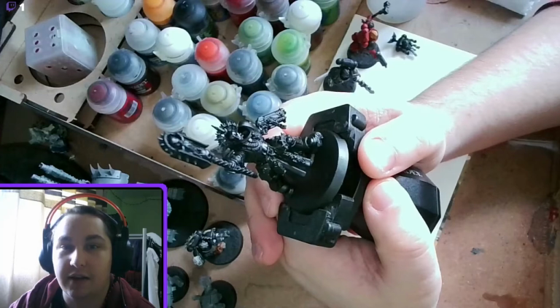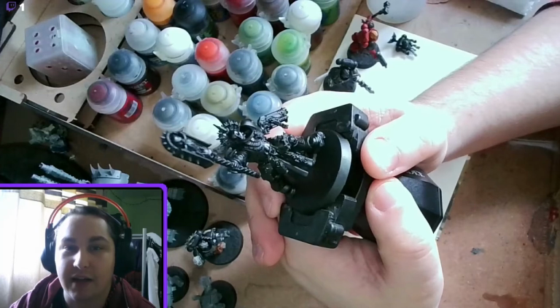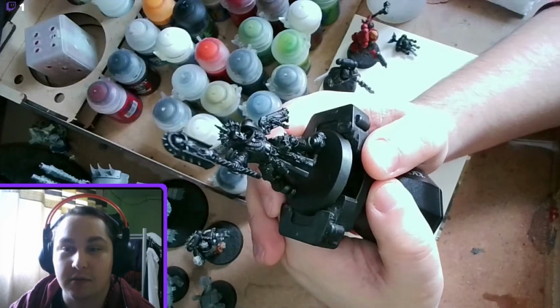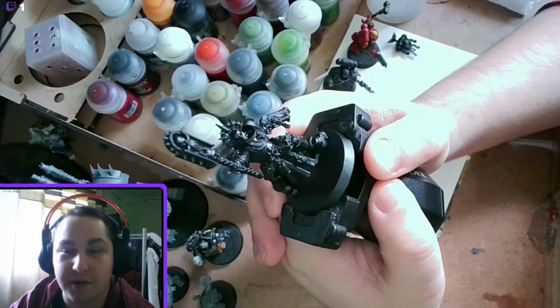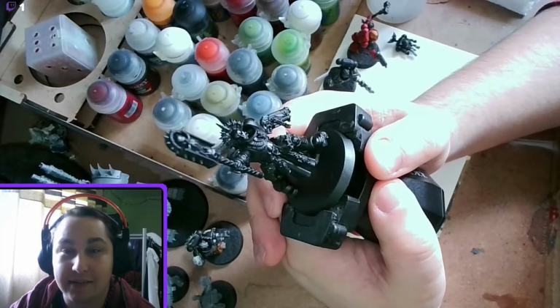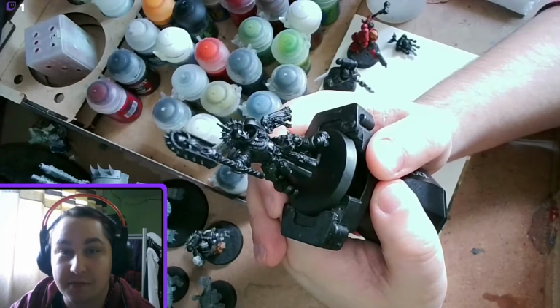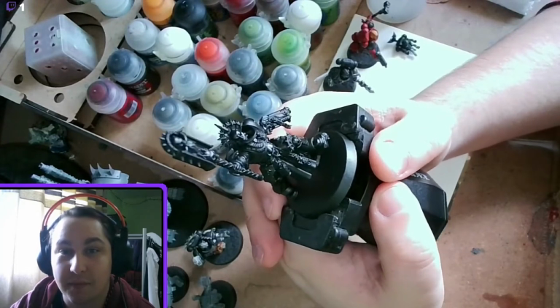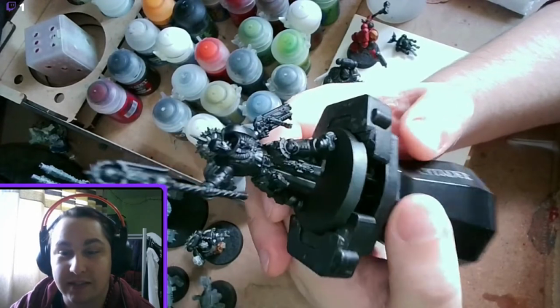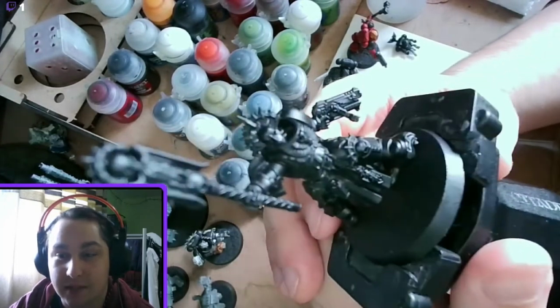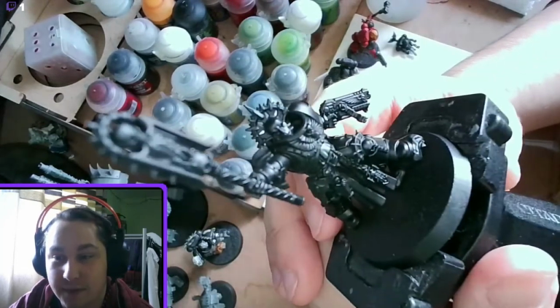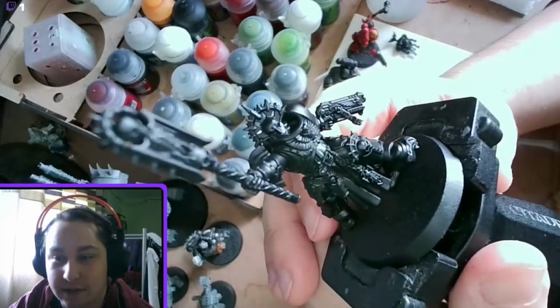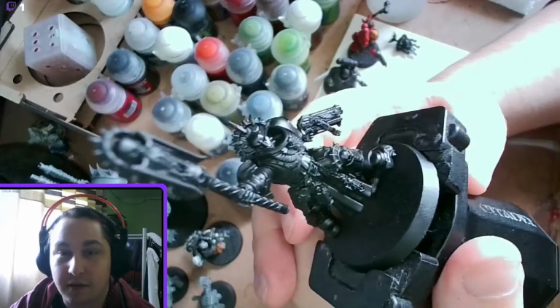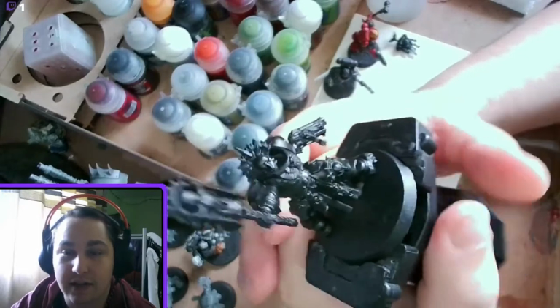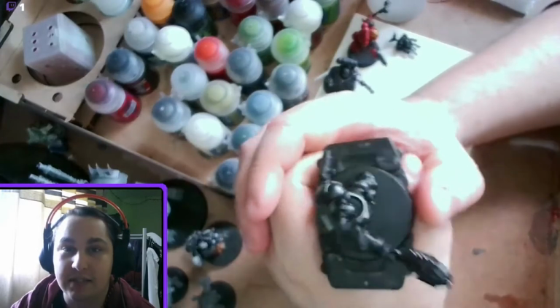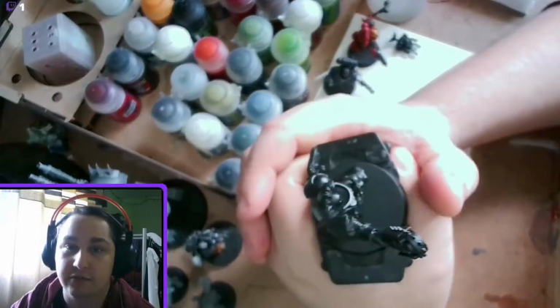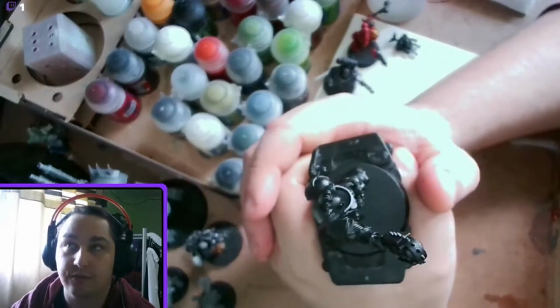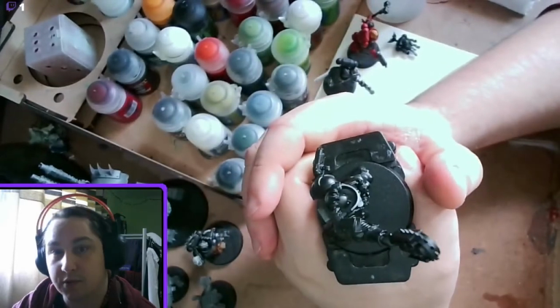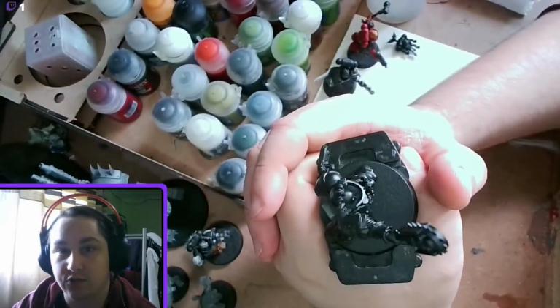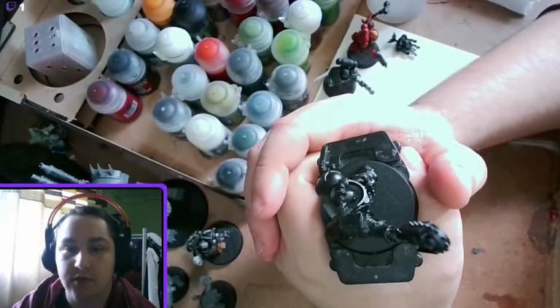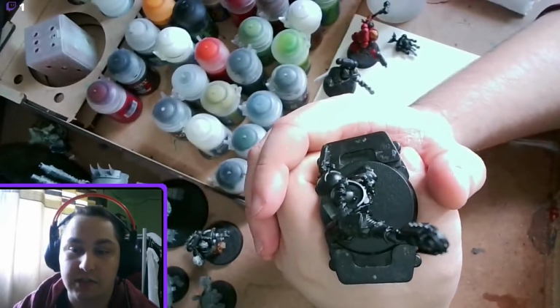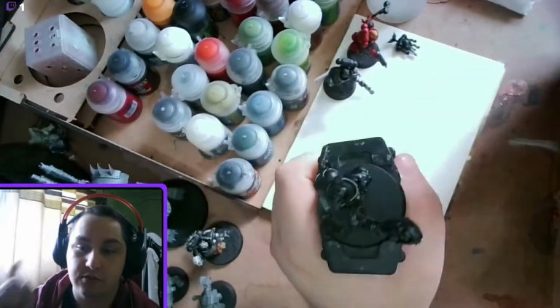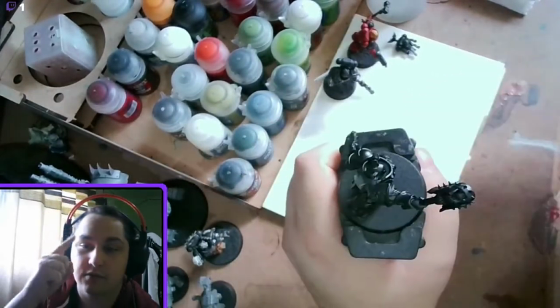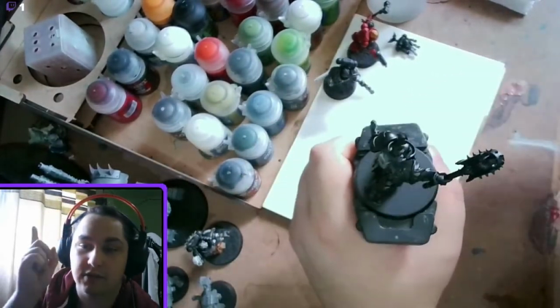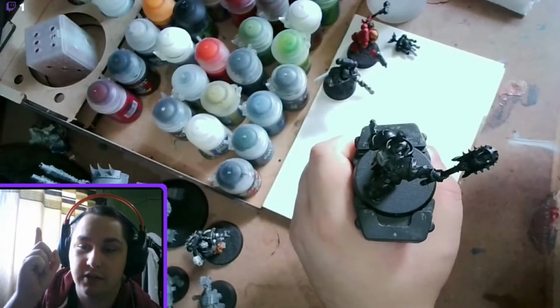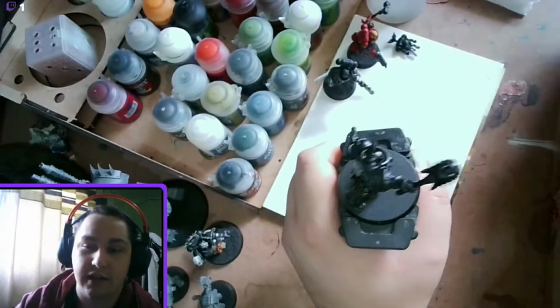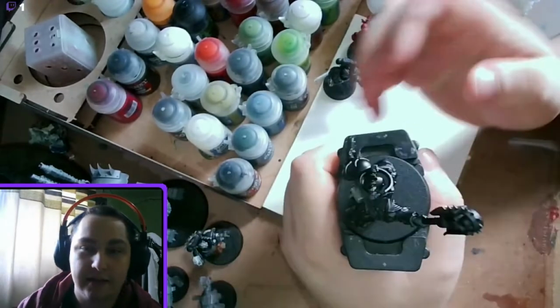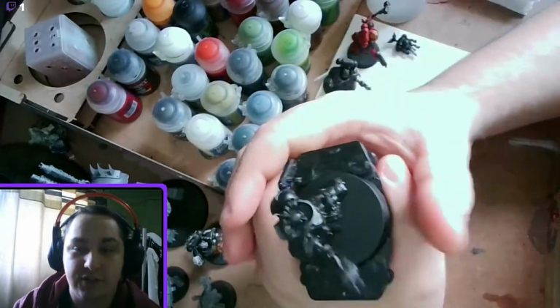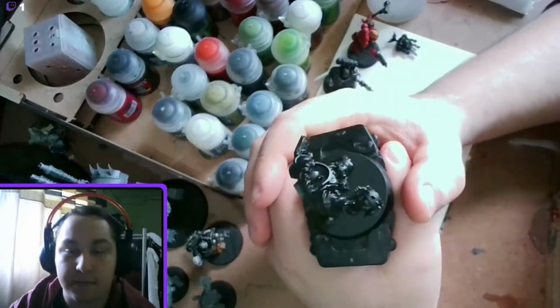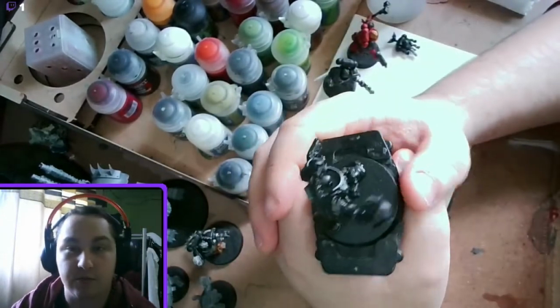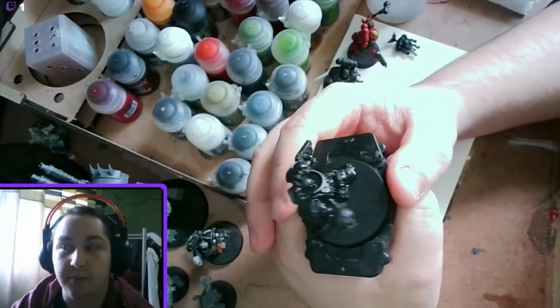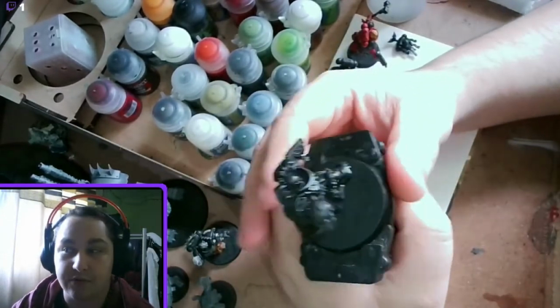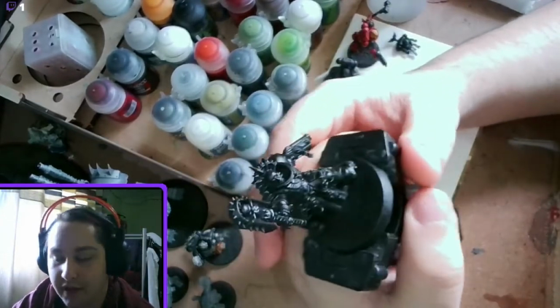Hello everybody and welcome. Tycho here and today we are painting this Blood Angels Chaplain. Now as always this is recorded from a Twitch stream so please excuse the view counter up in the top and any chat that appears on screen.